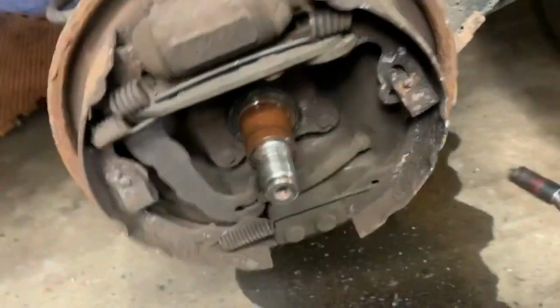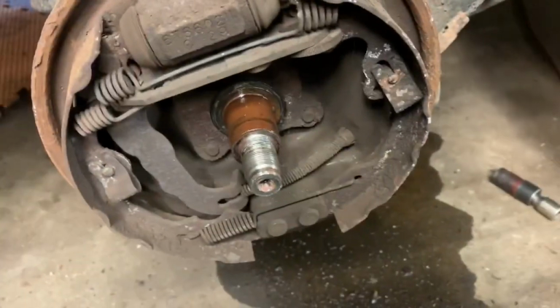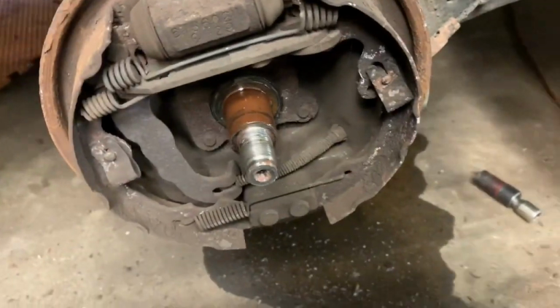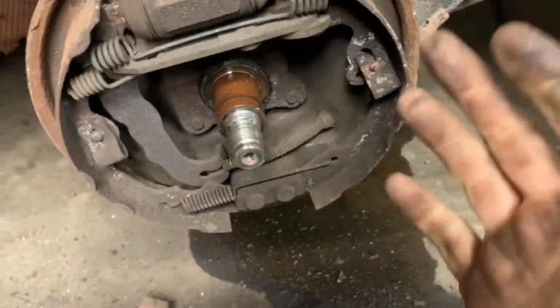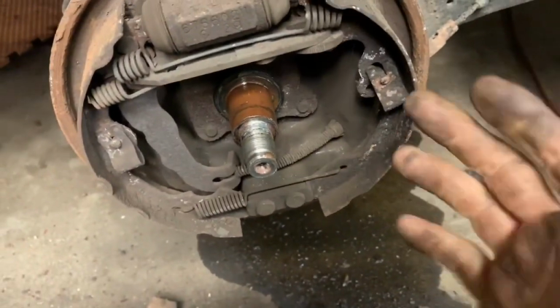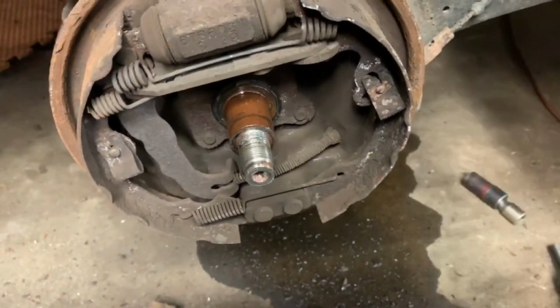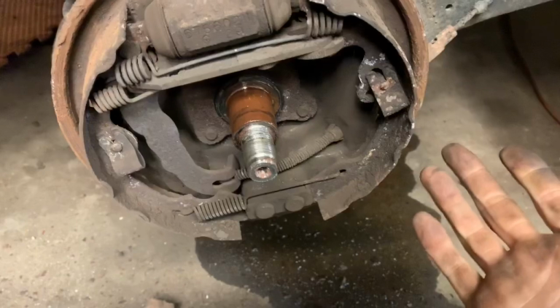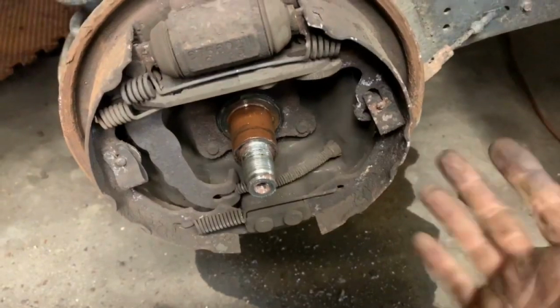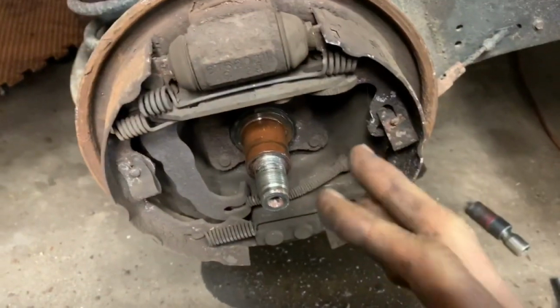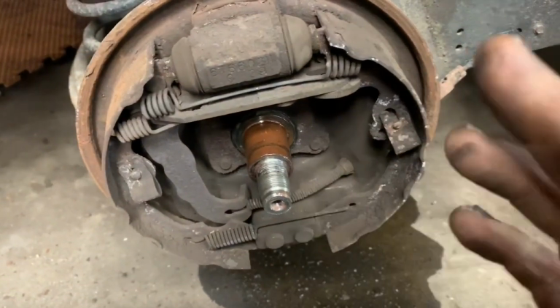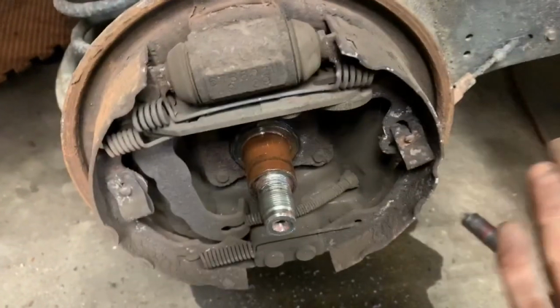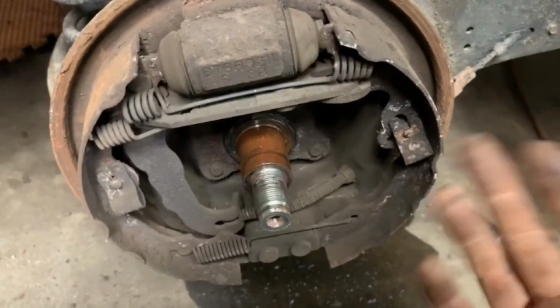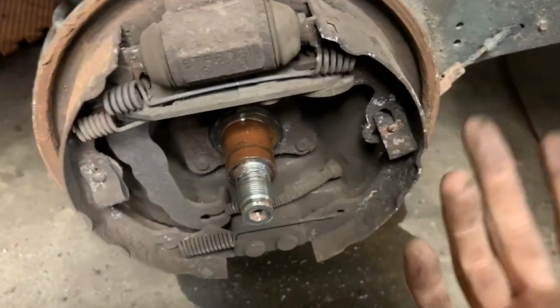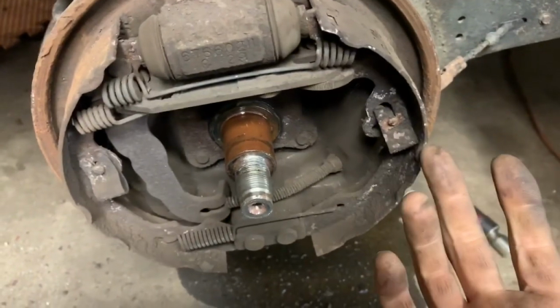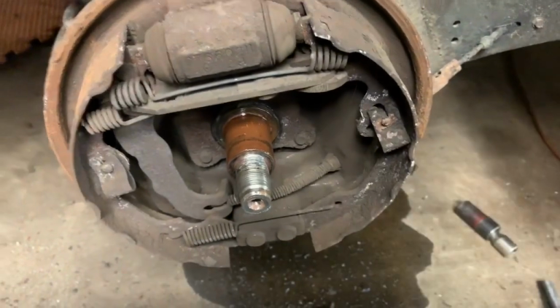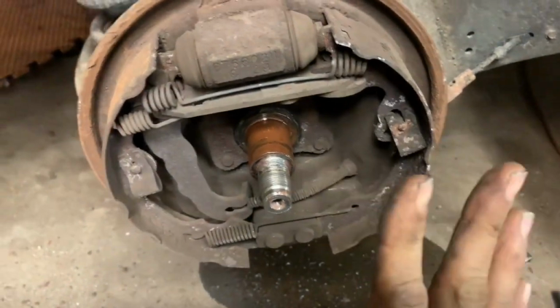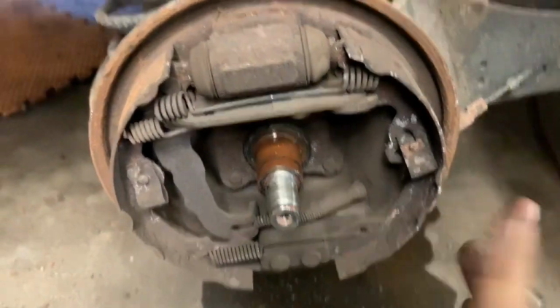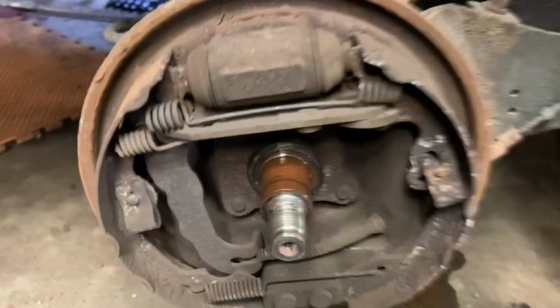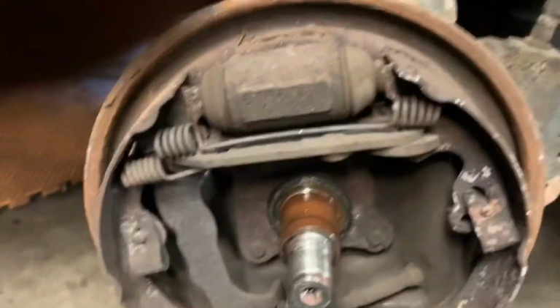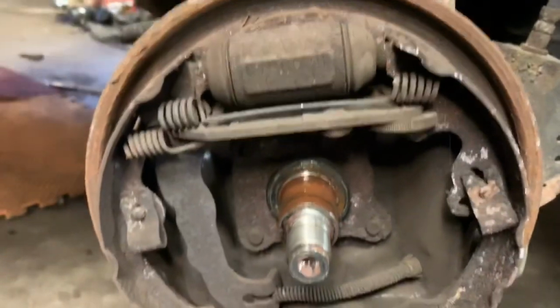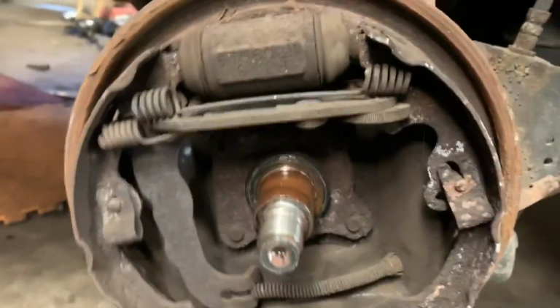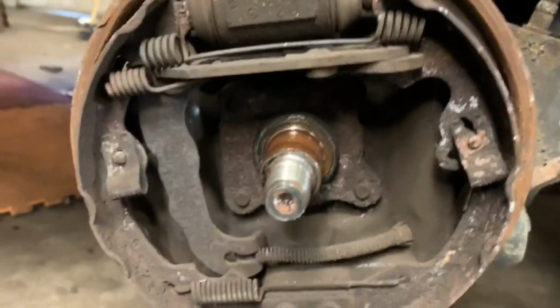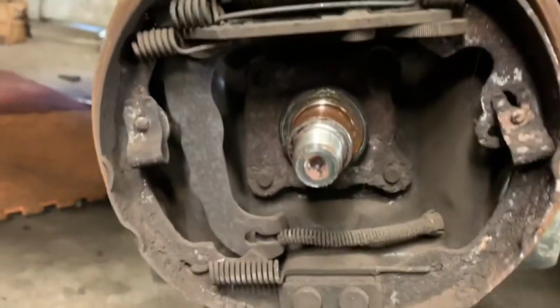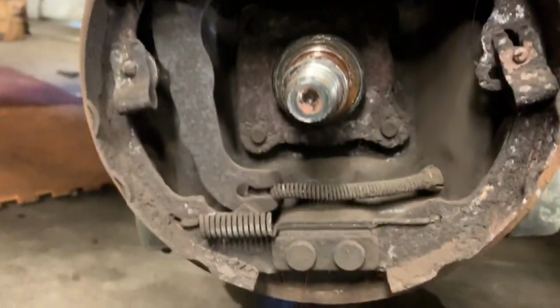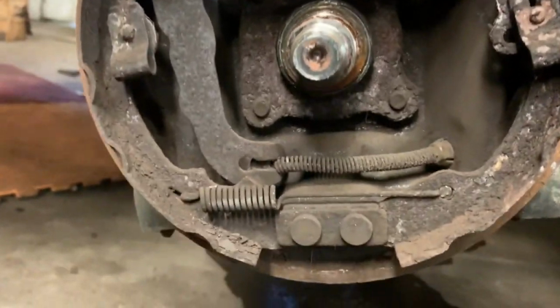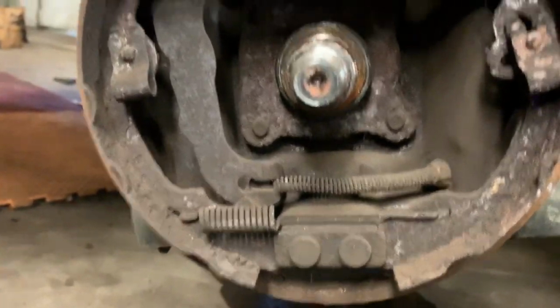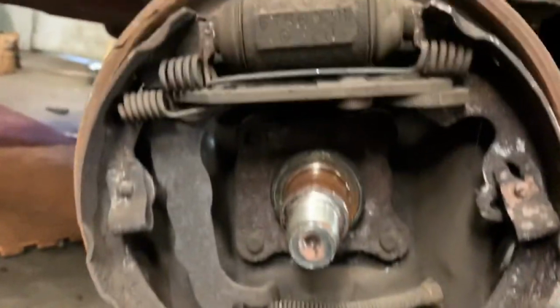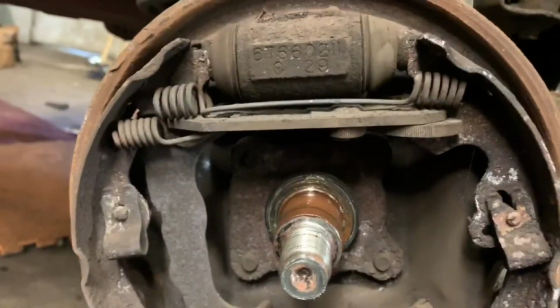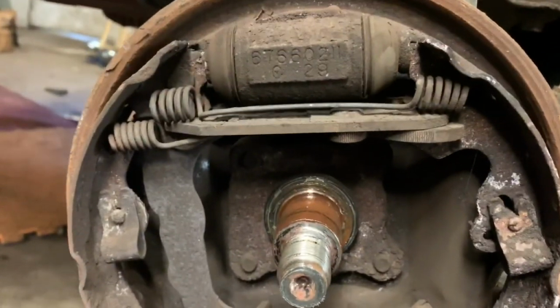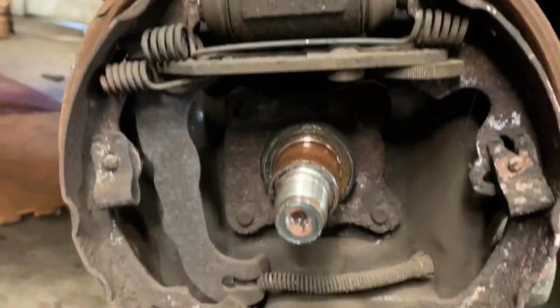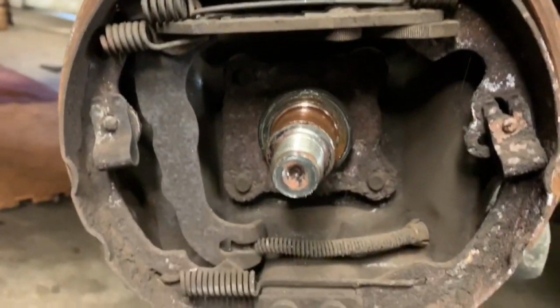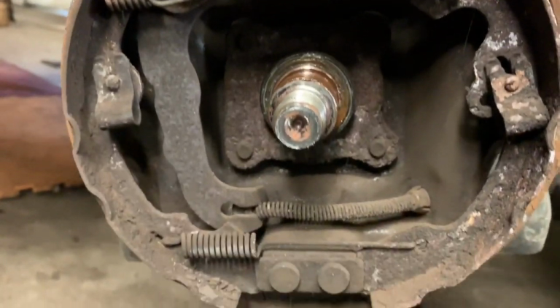It's pretty simple to take these apart — the more complicated part is knowing where everything goes when you put it back together. So we're going to make sure we show you that. I'm going to give you a view of what it looks like before we took it apart. Hopefully you can see all of that.